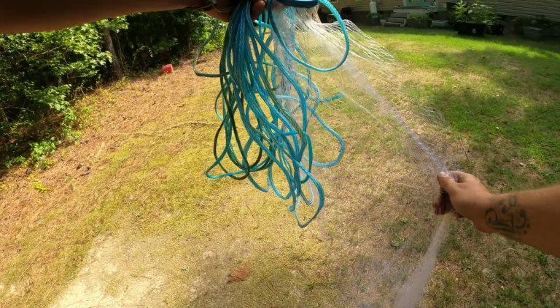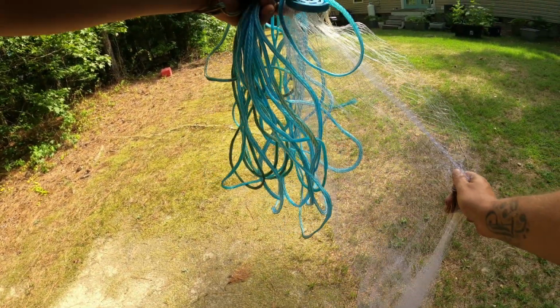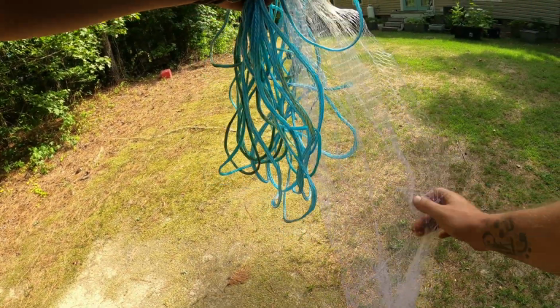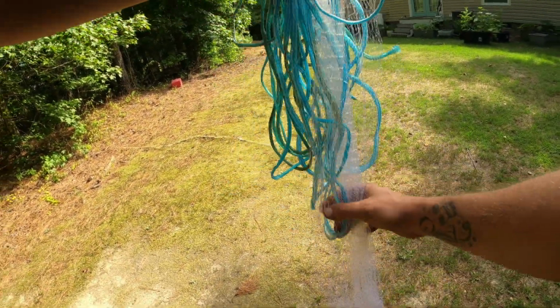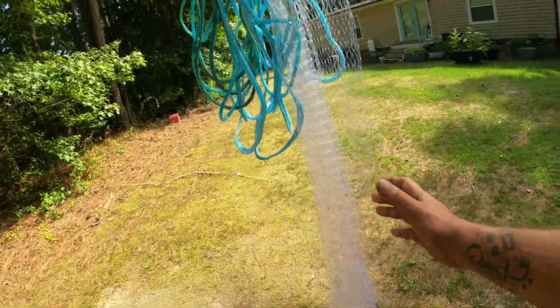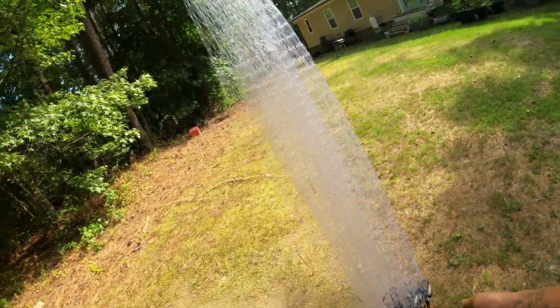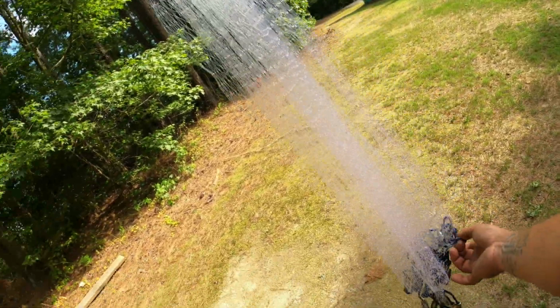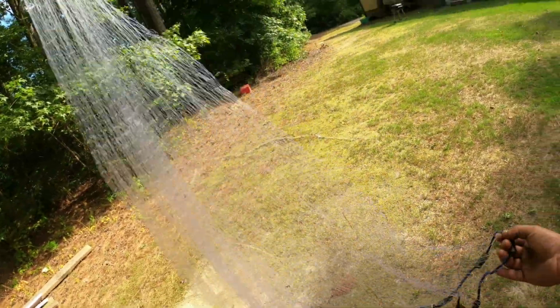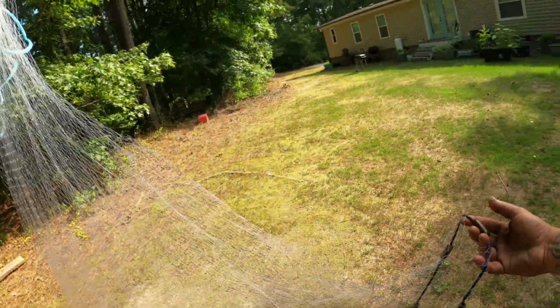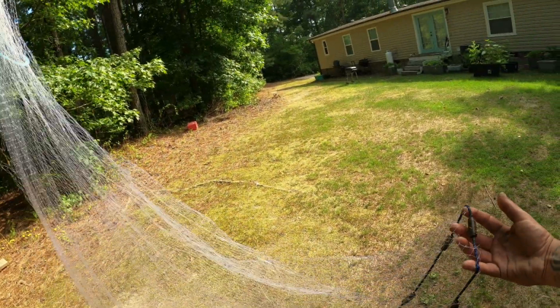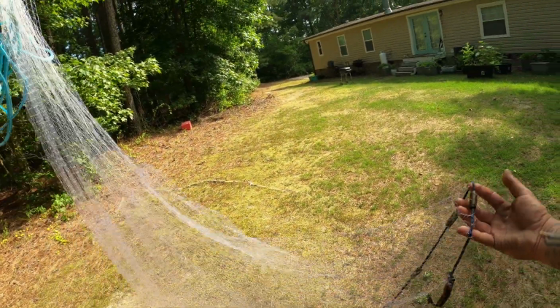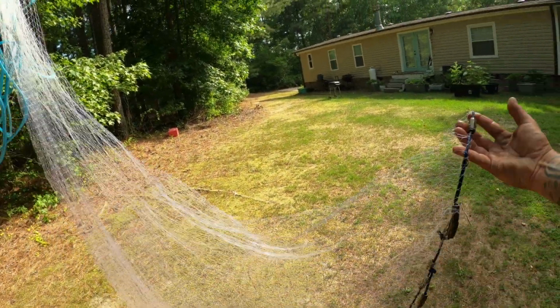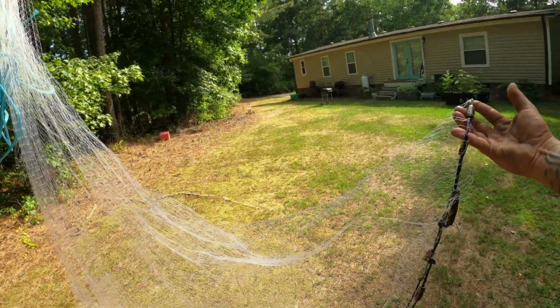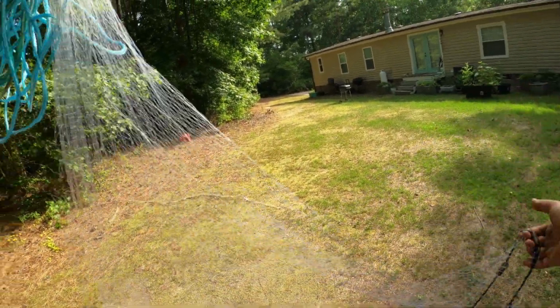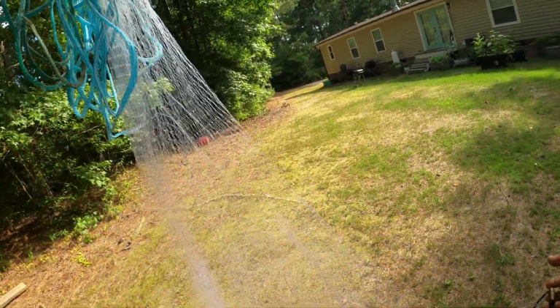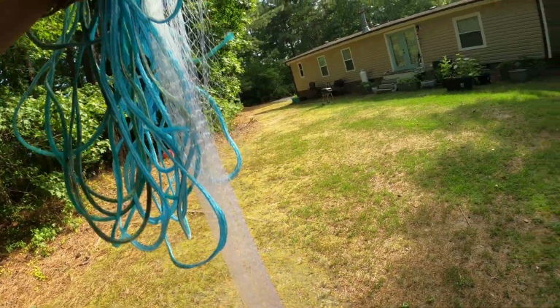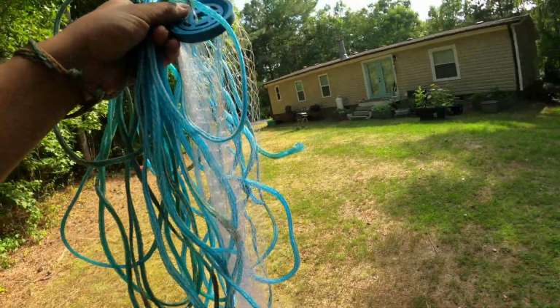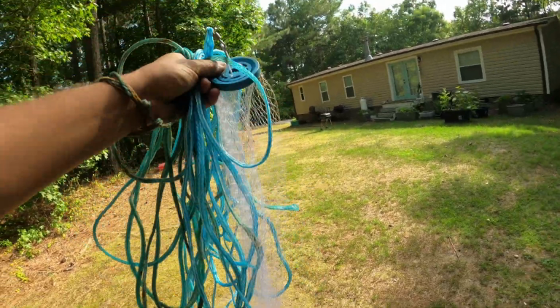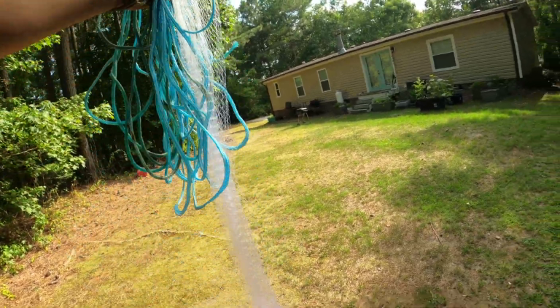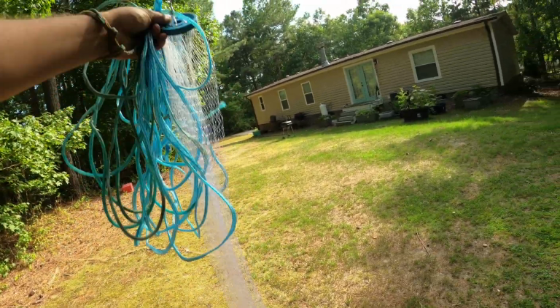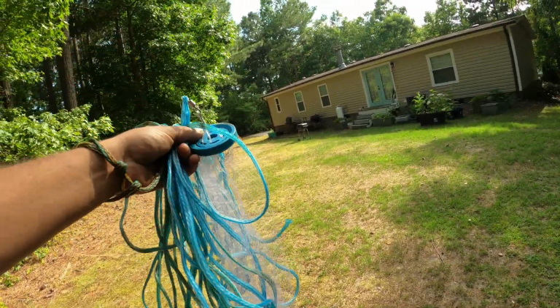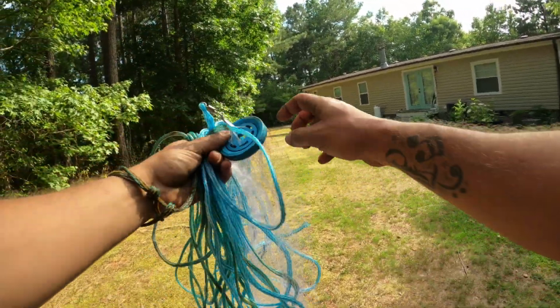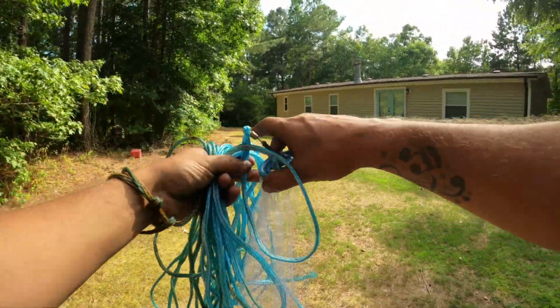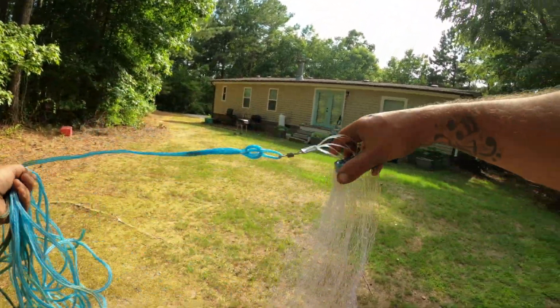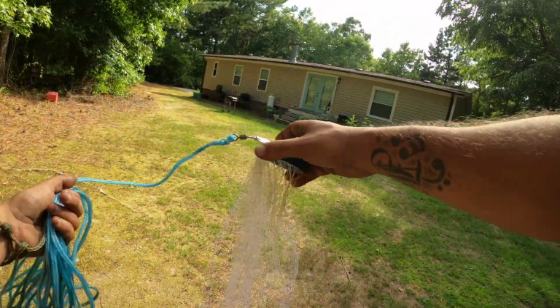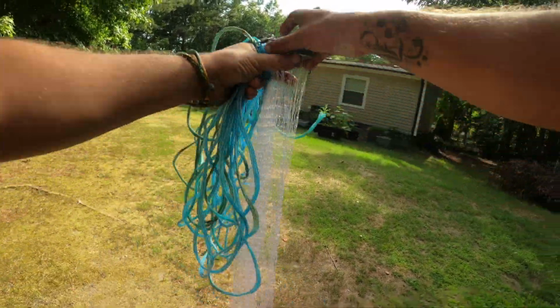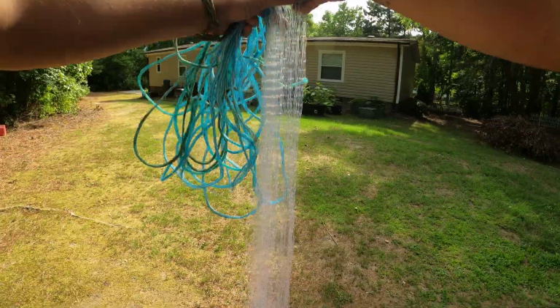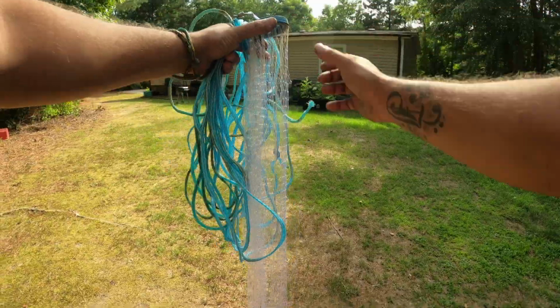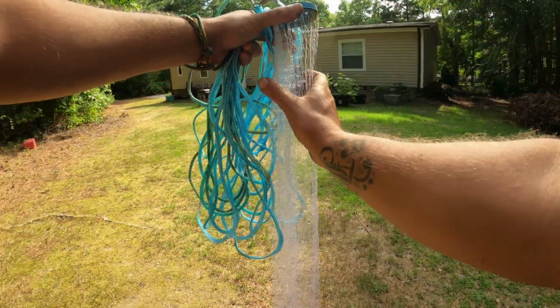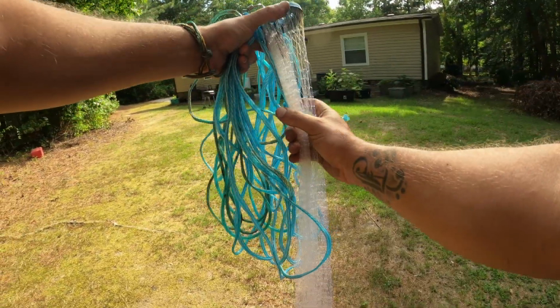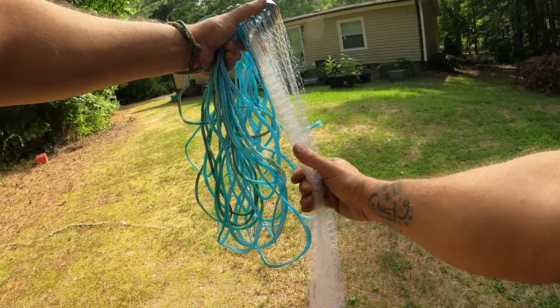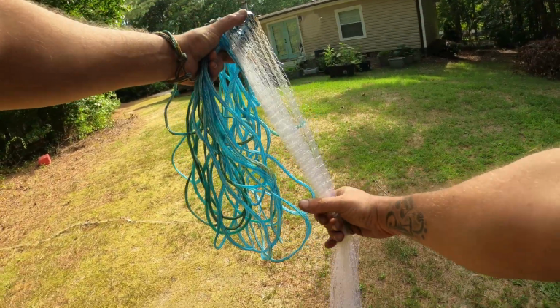I've got some tears on it that I need to repair, and I'm probably just going to throw it away because half of the bottom rope is coming off the net. But what I do is grab it about a foot down.